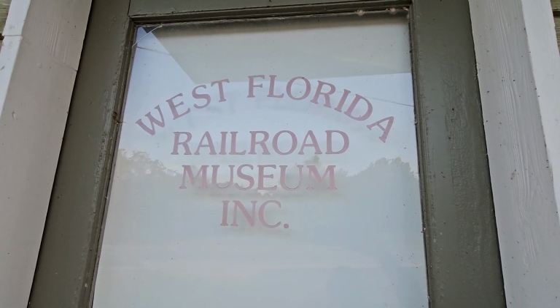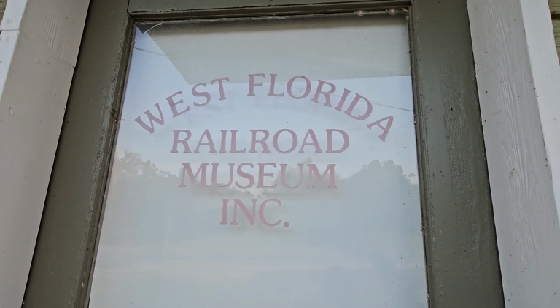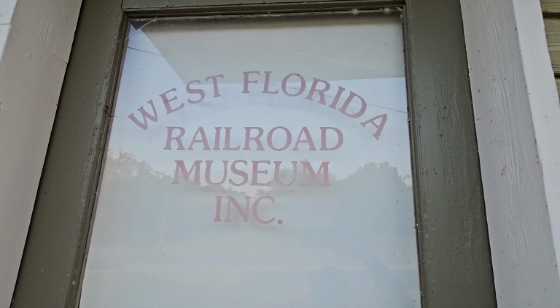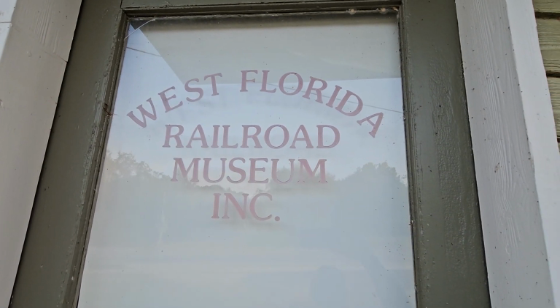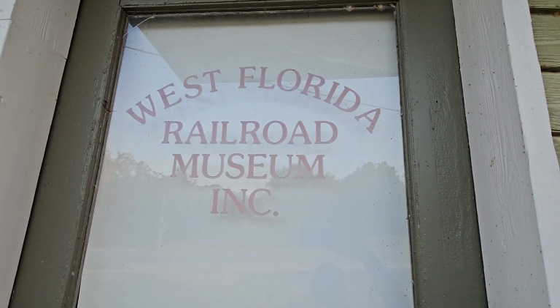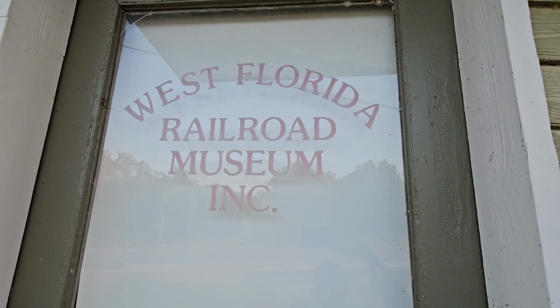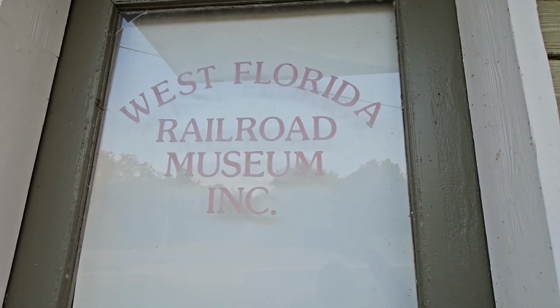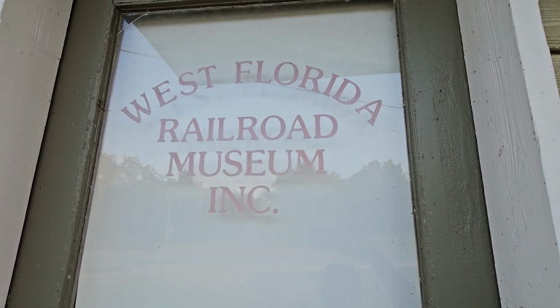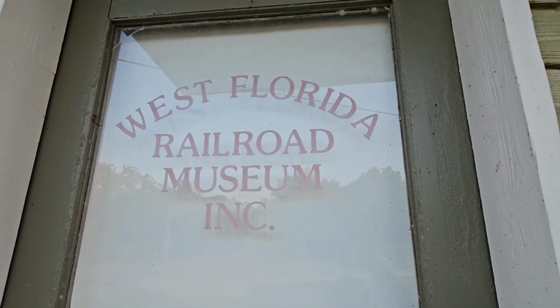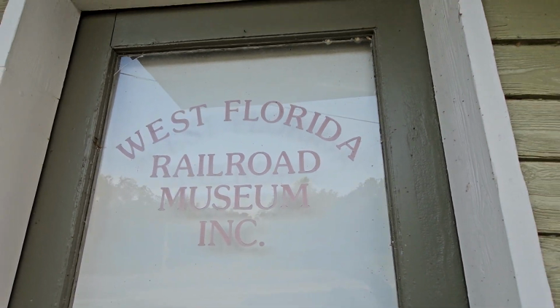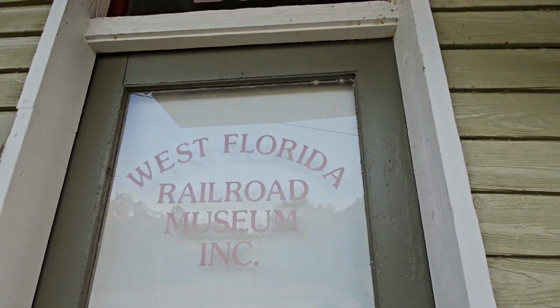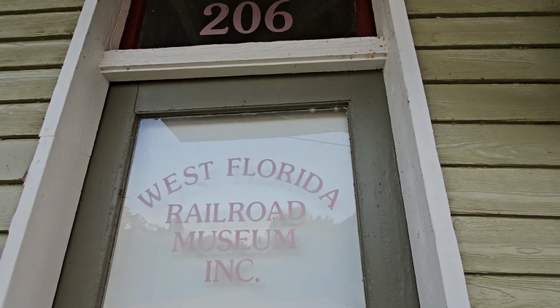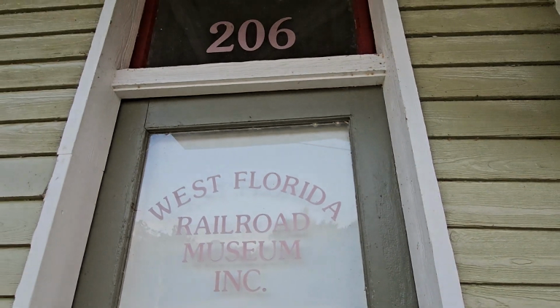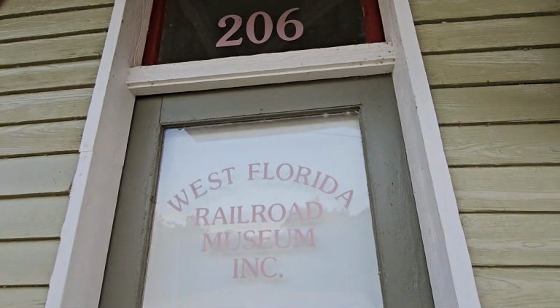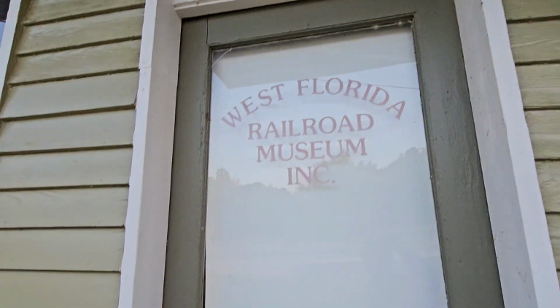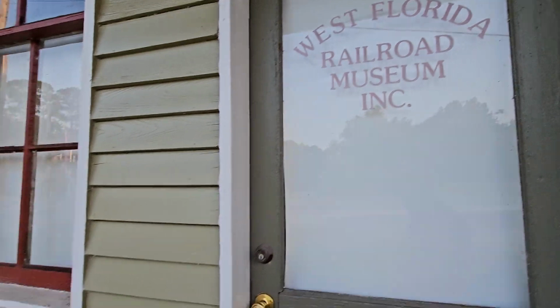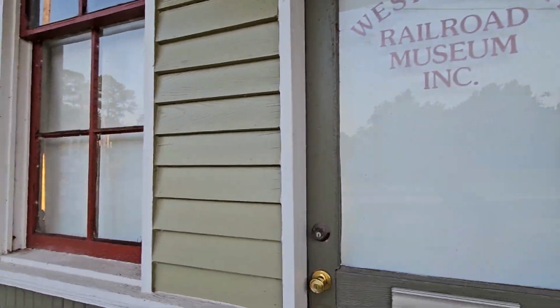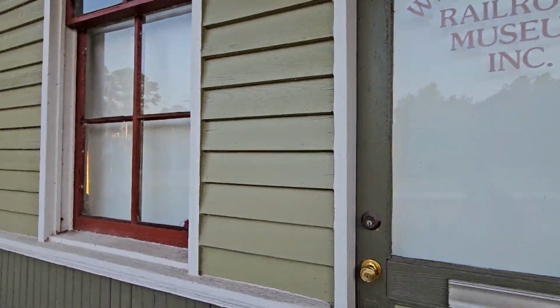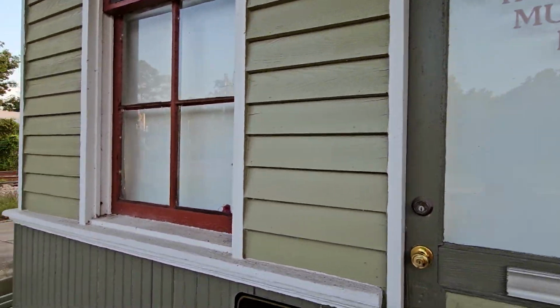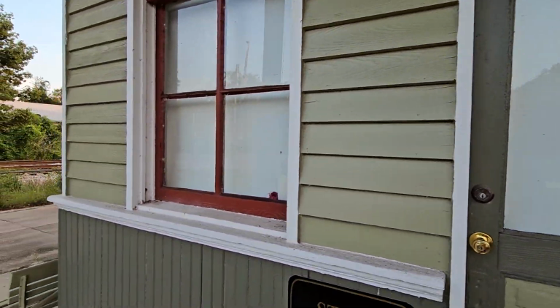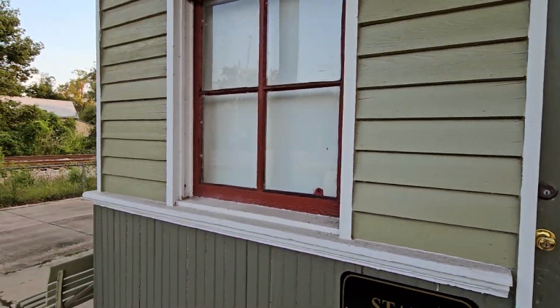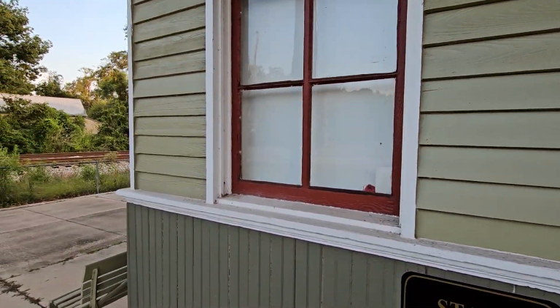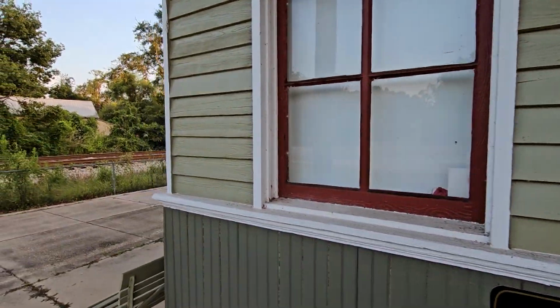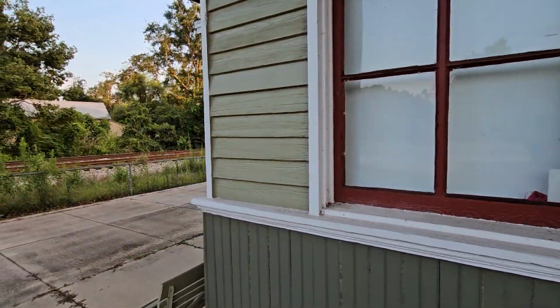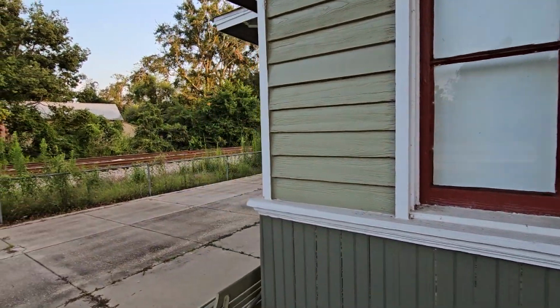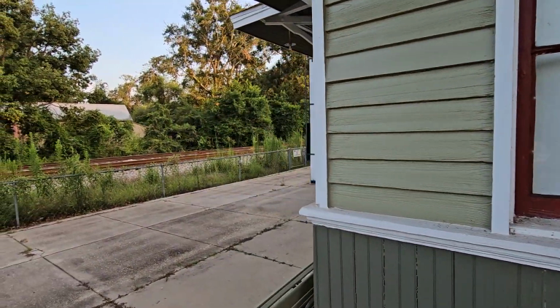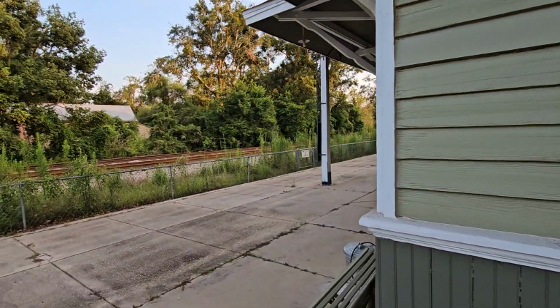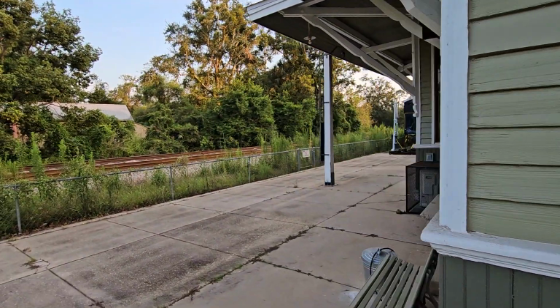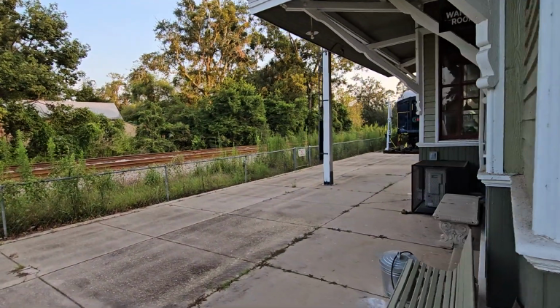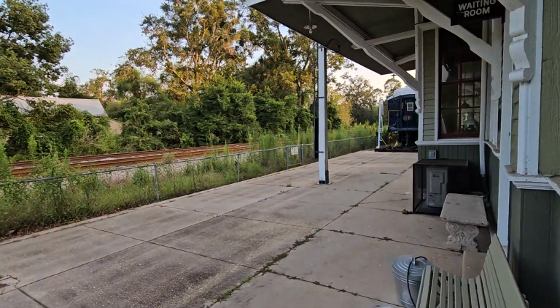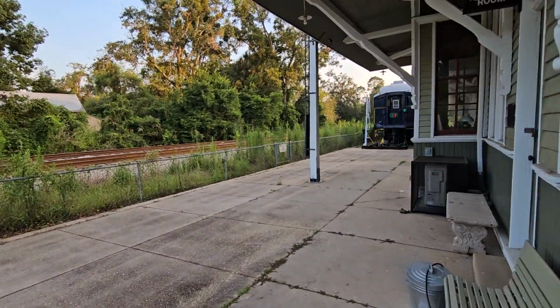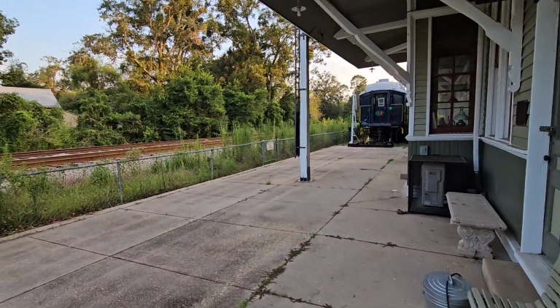It says West Florida Railroad Museum Incorporated. There's the address. And I'm going to show you something very cool as I walk around.